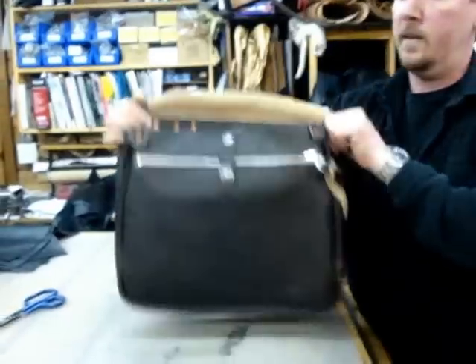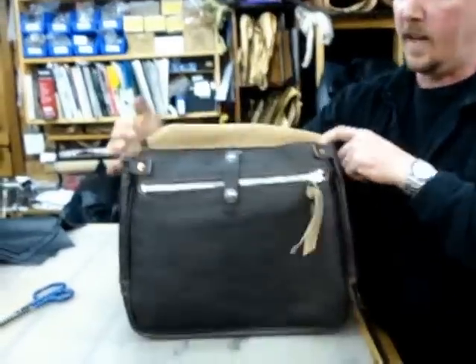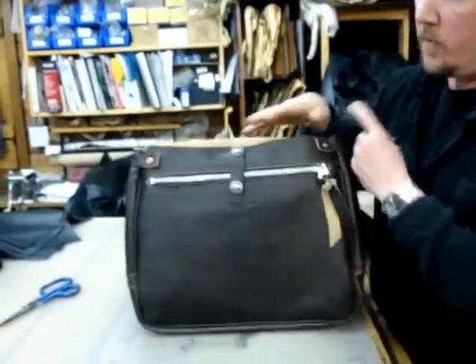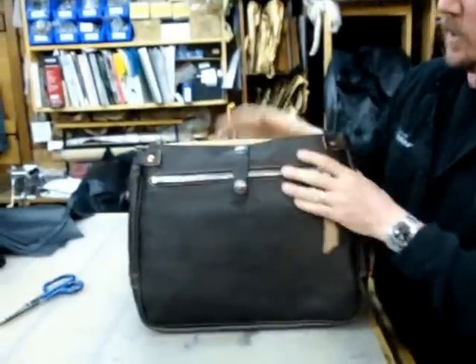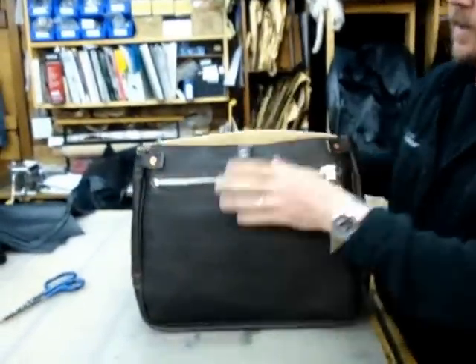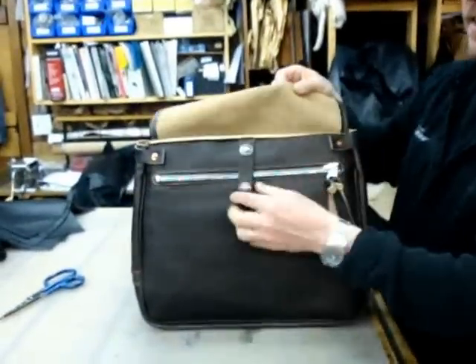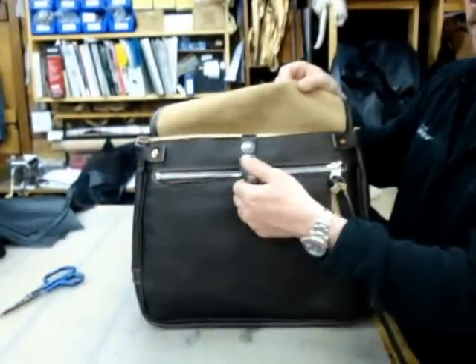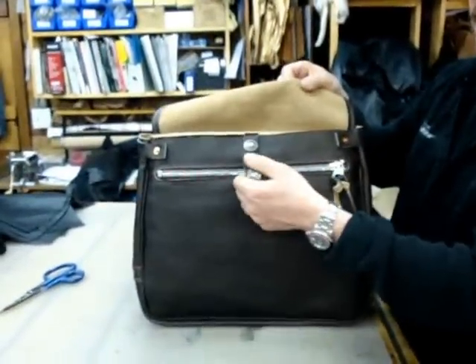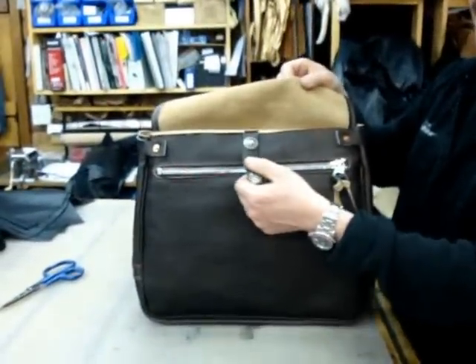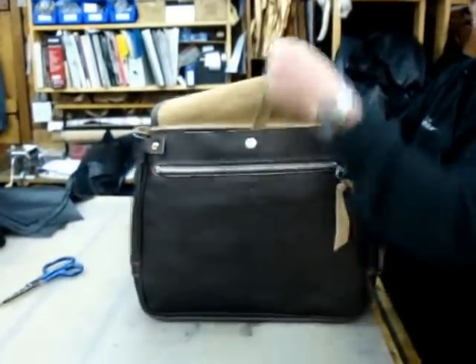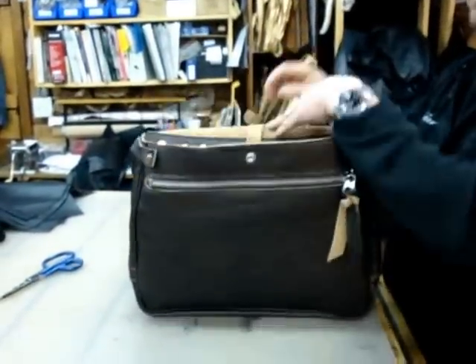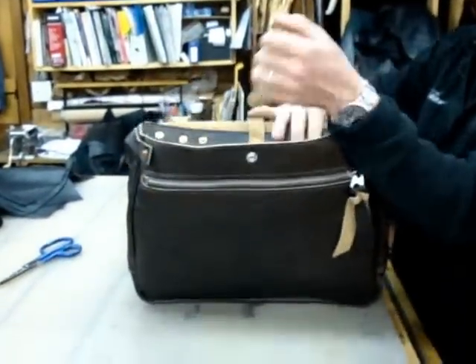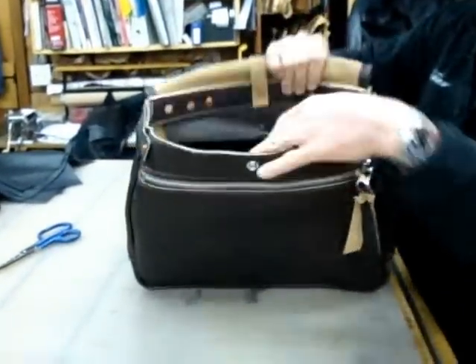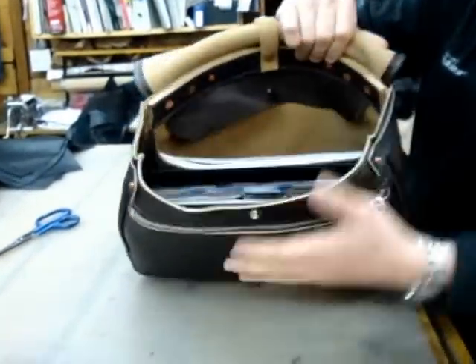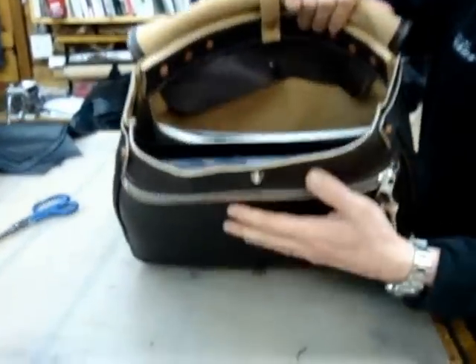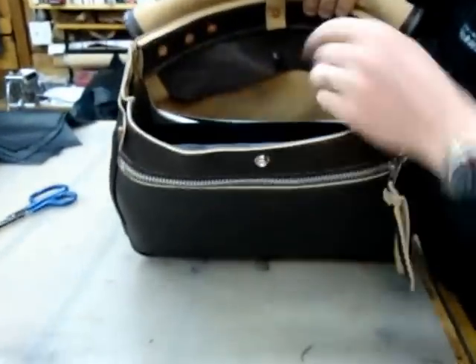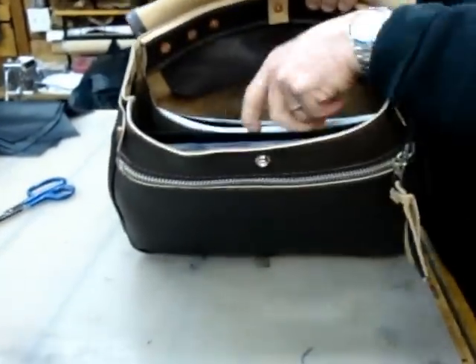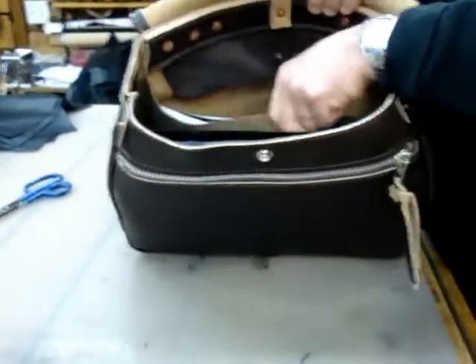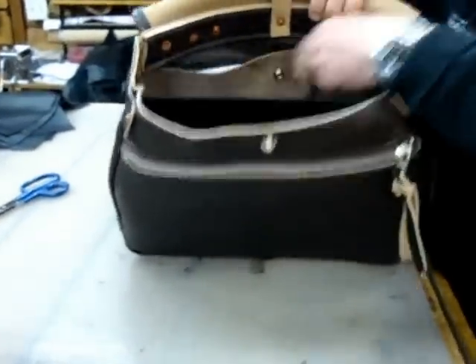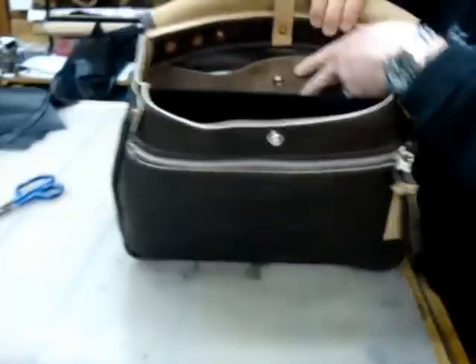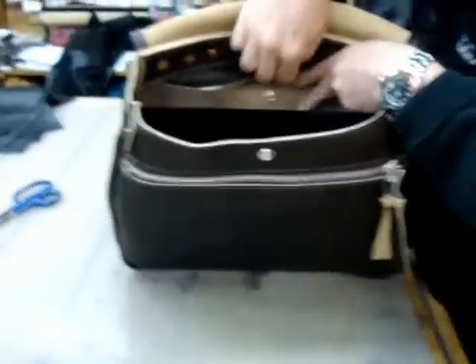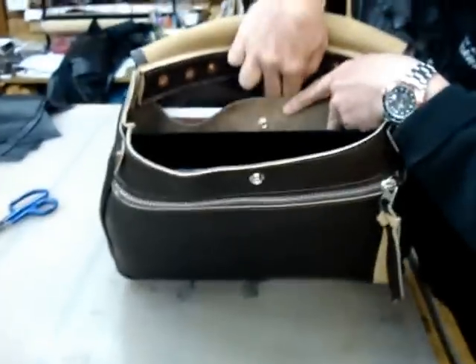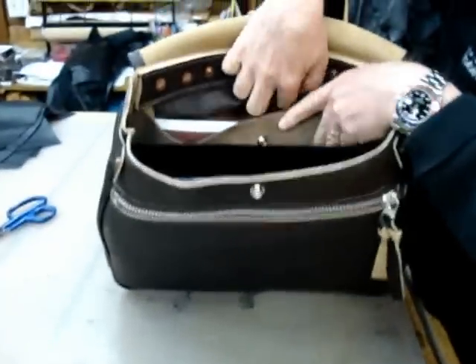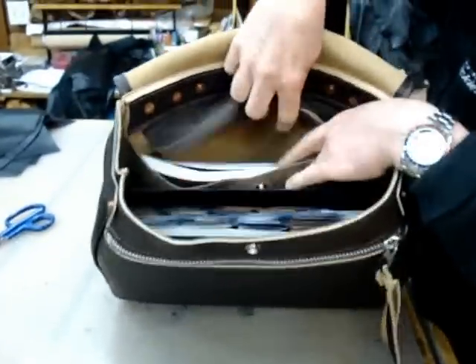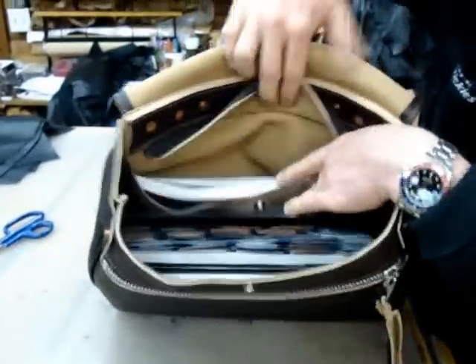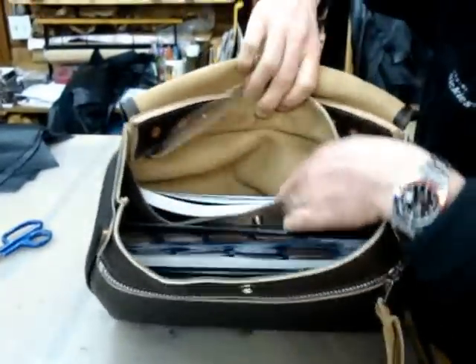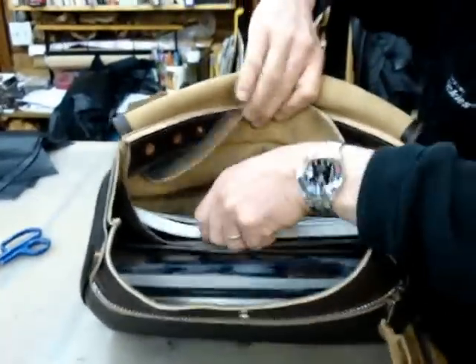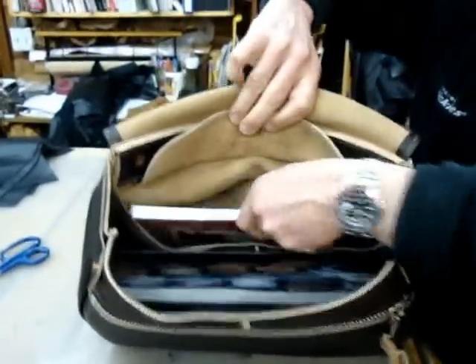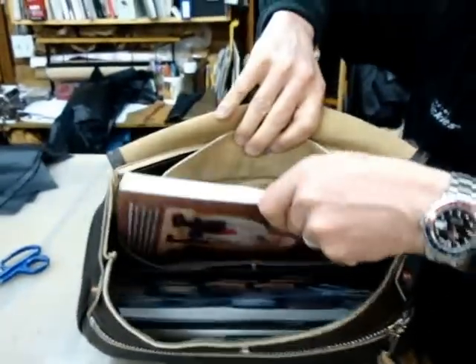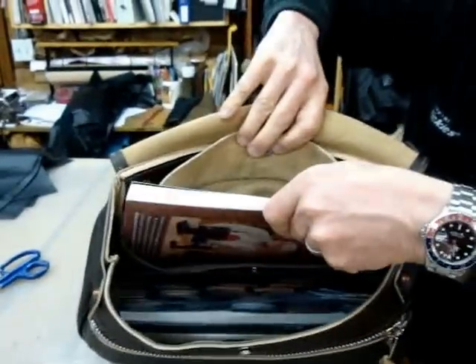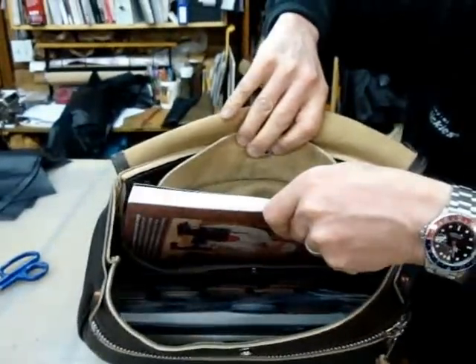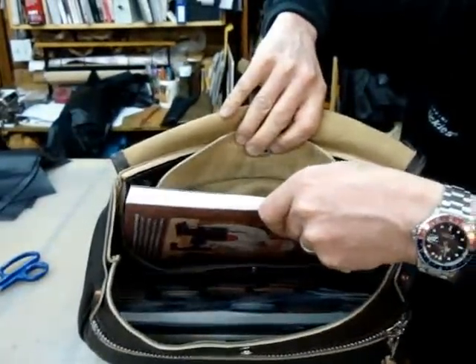Down to the function, I've got a snap over on the top which allows you into the main compartment, a document pocket in the back which is large enough for magazines or files.